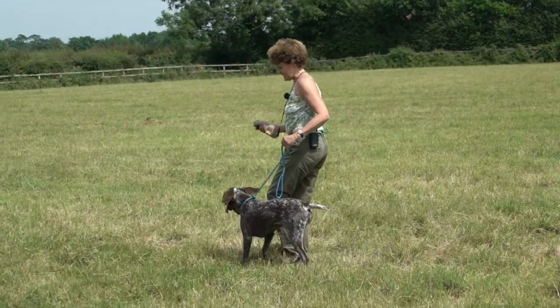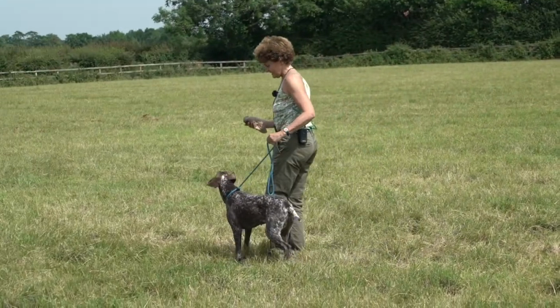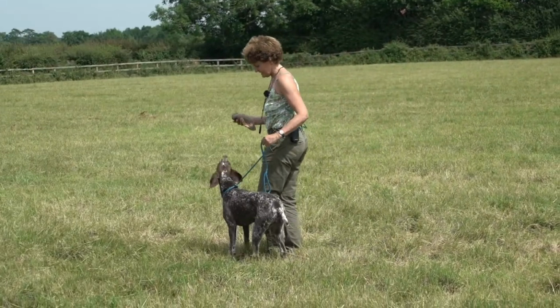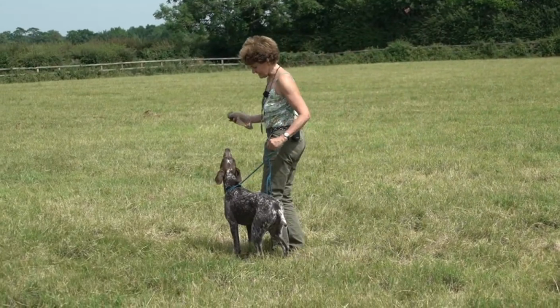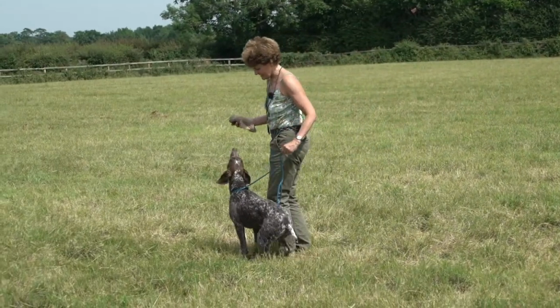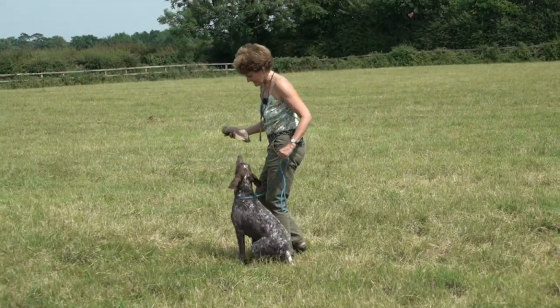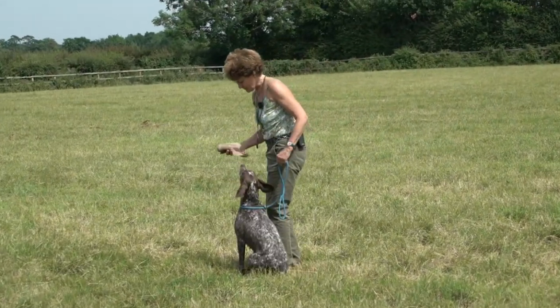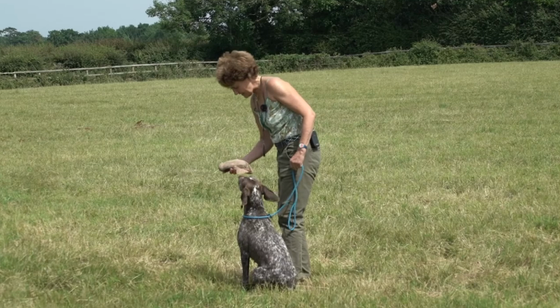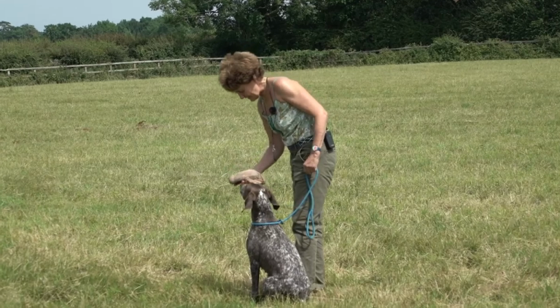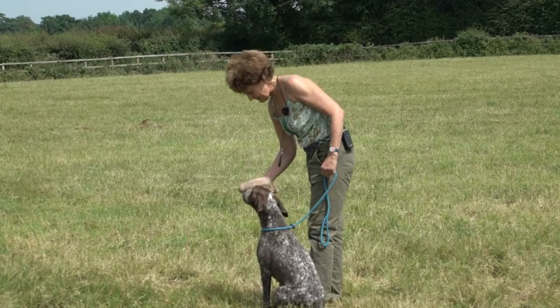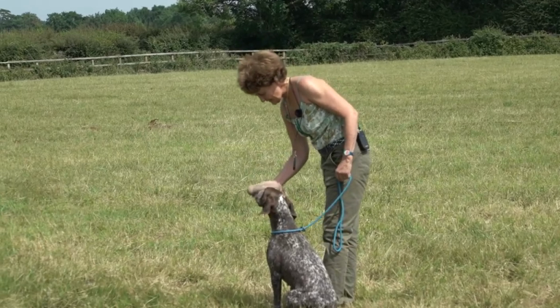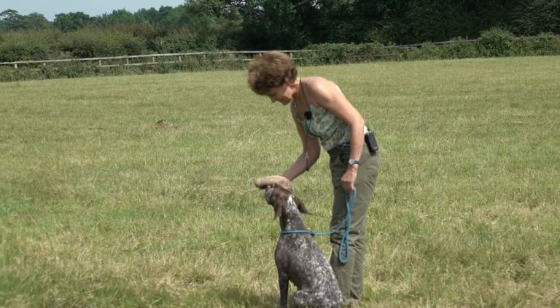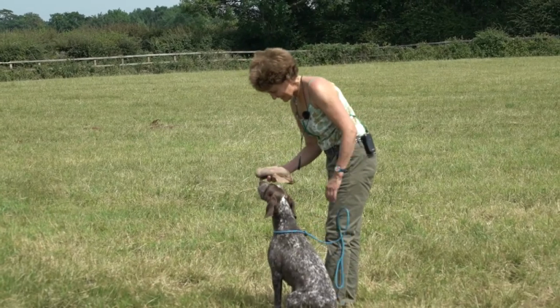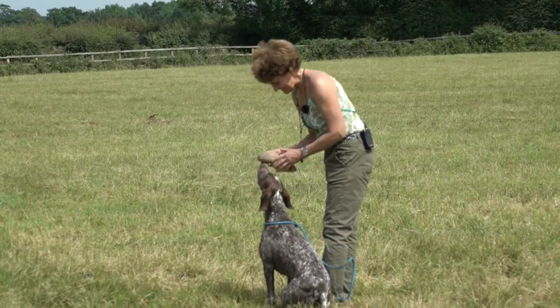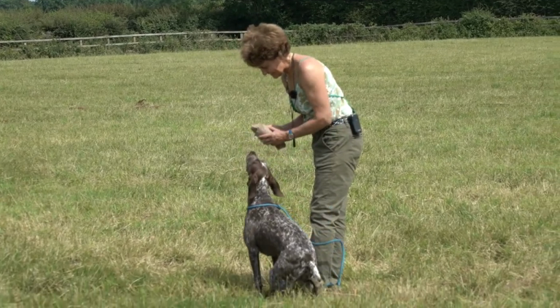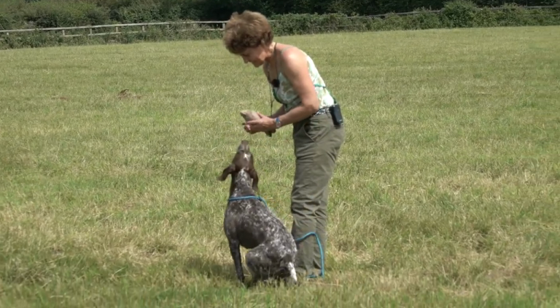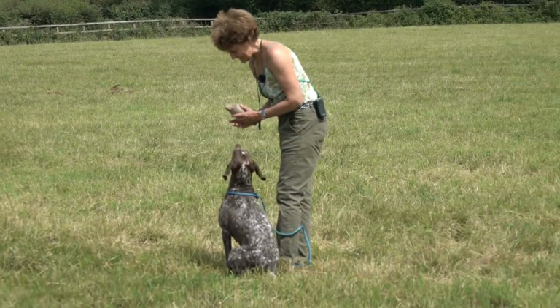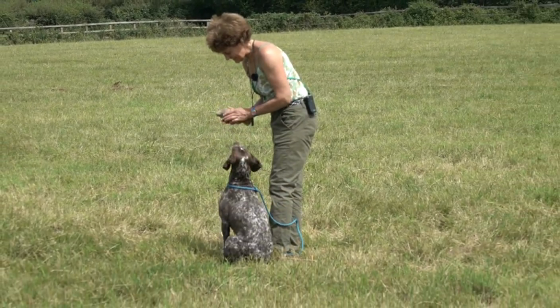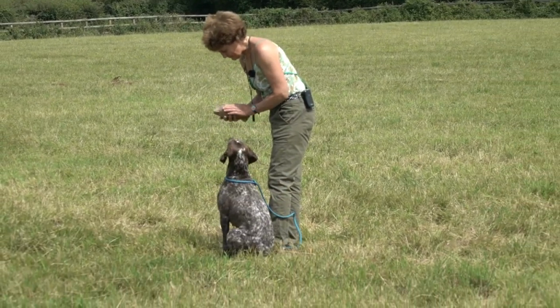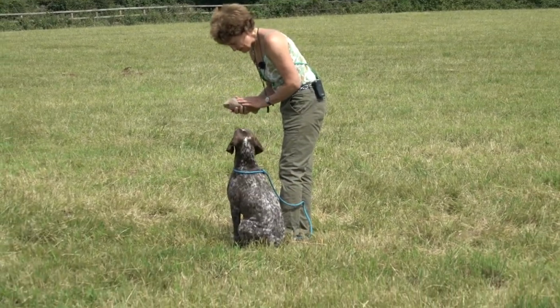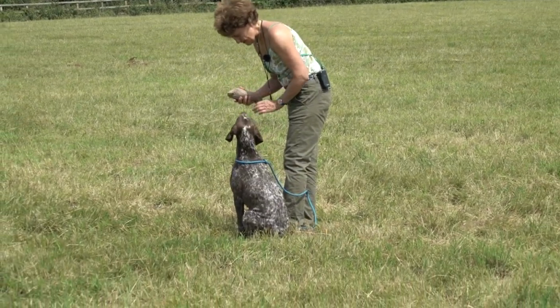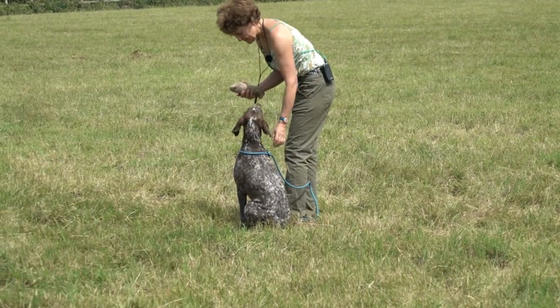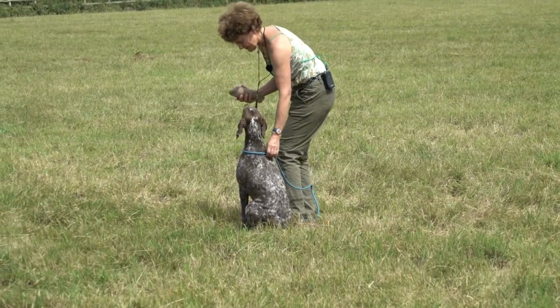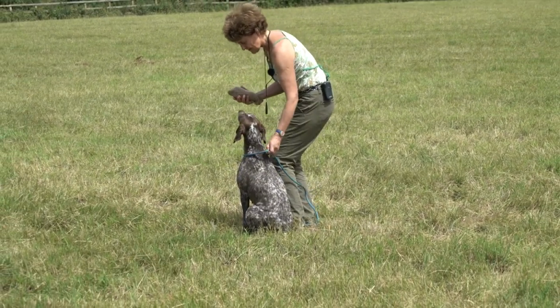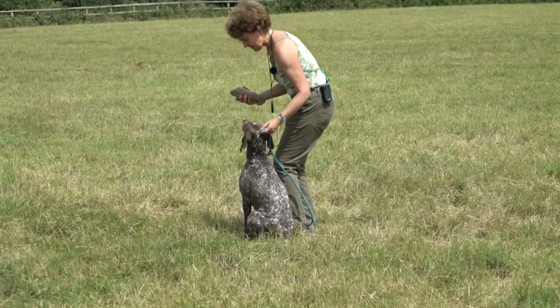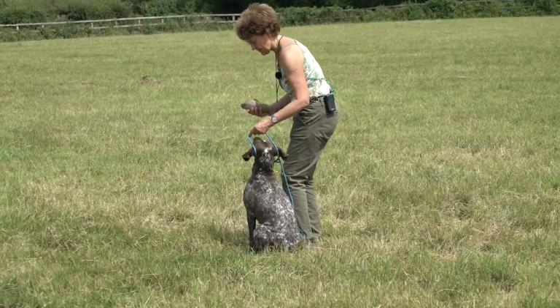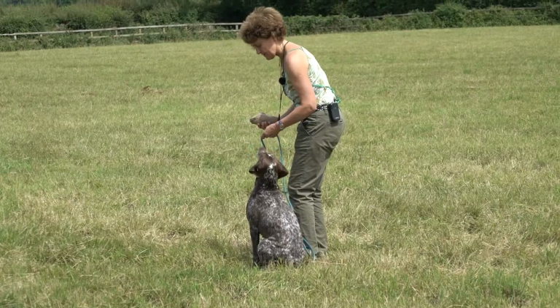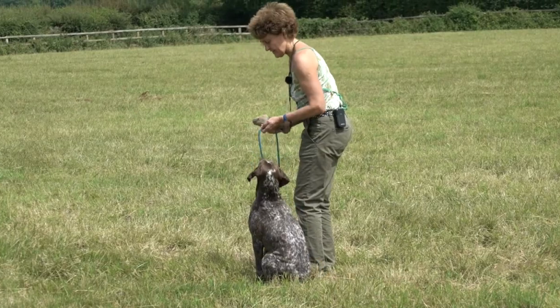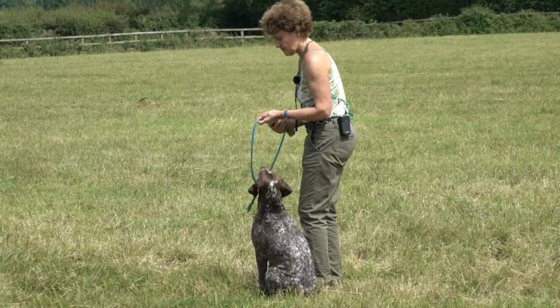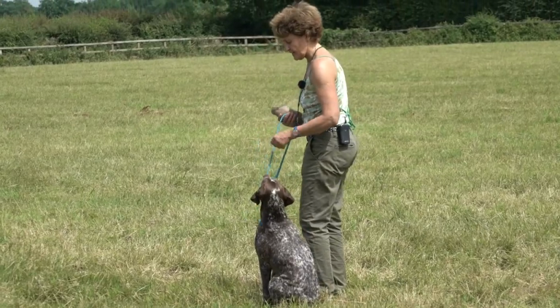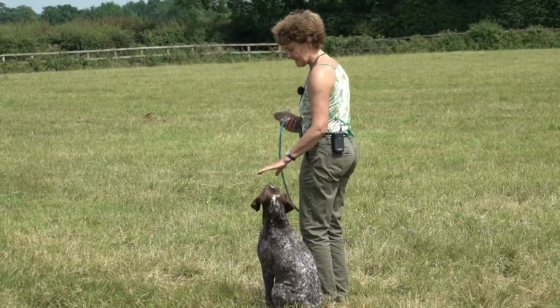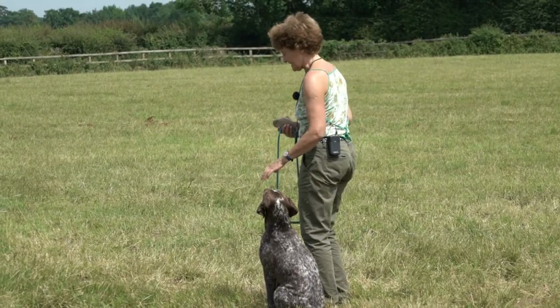Sit. Good girl. What is it? Sit. Very good, very good, good girl, sit.